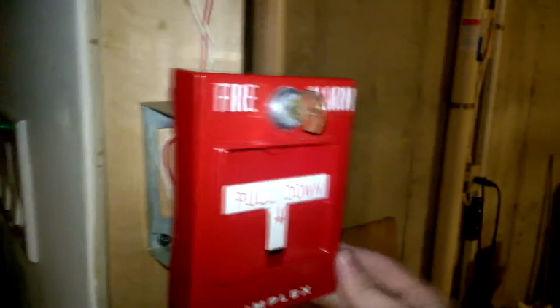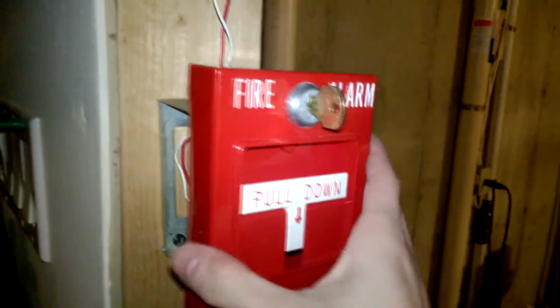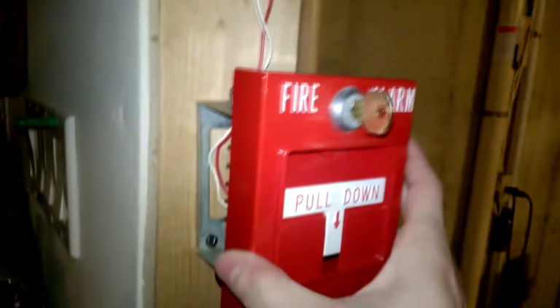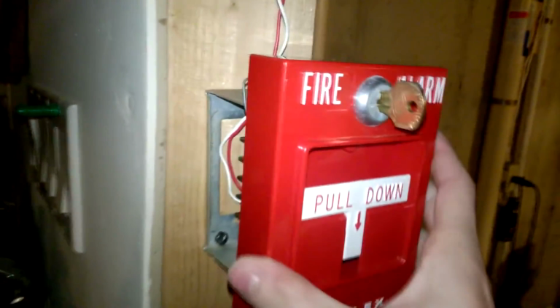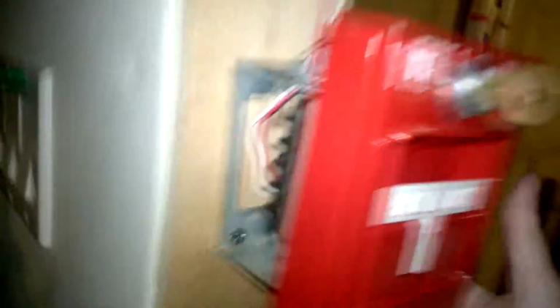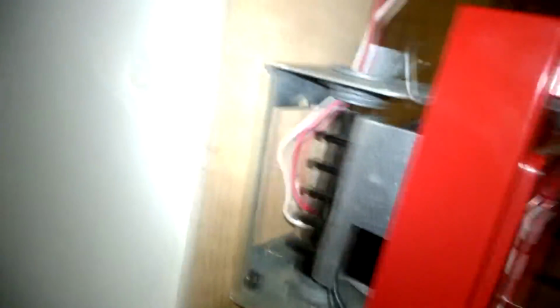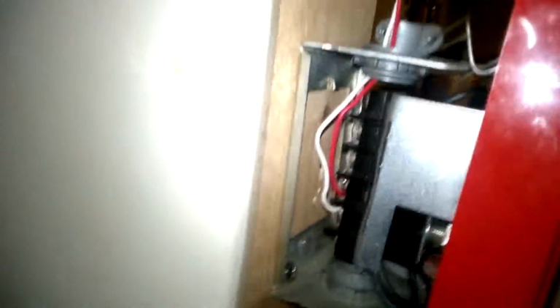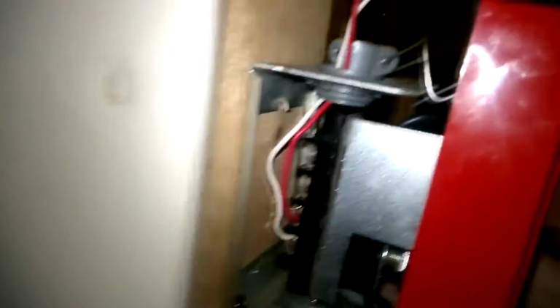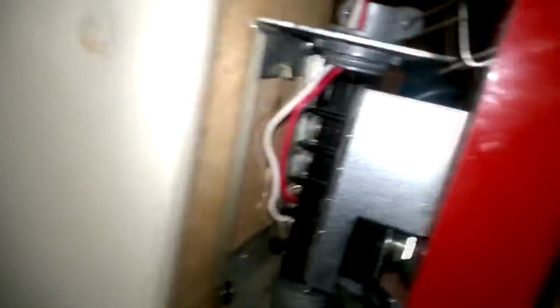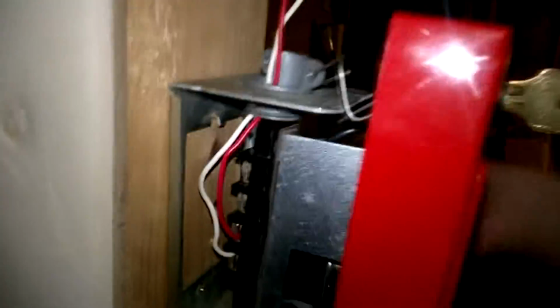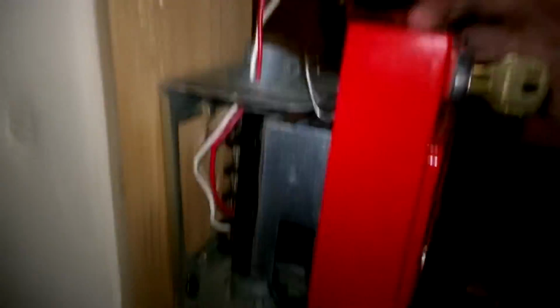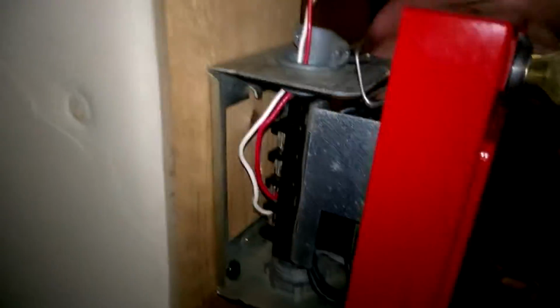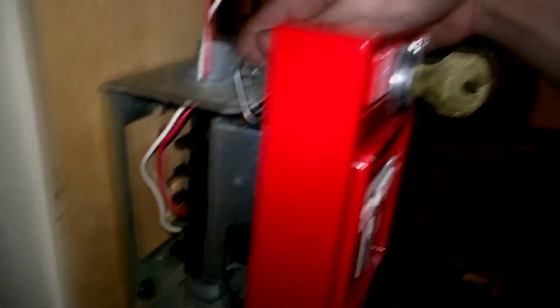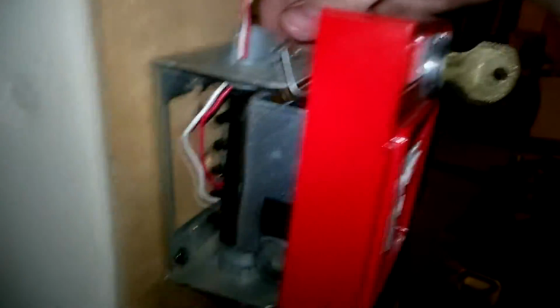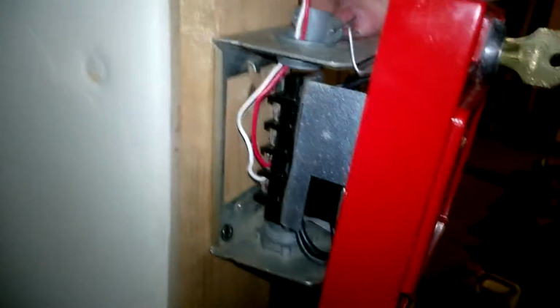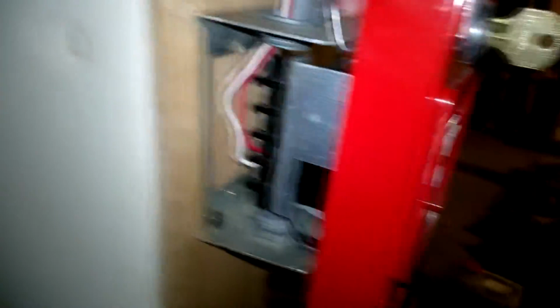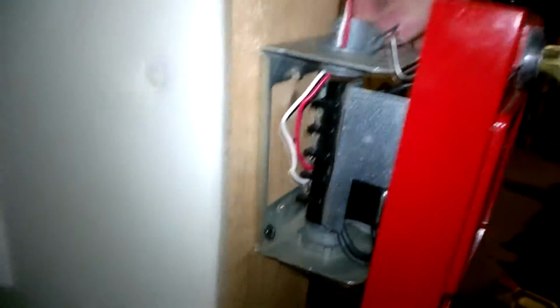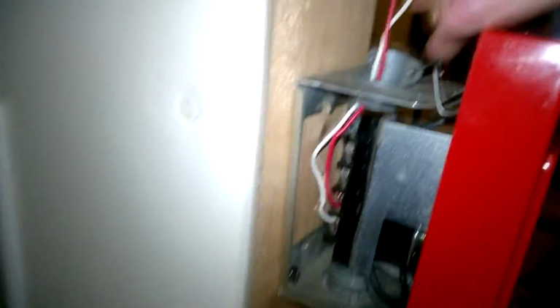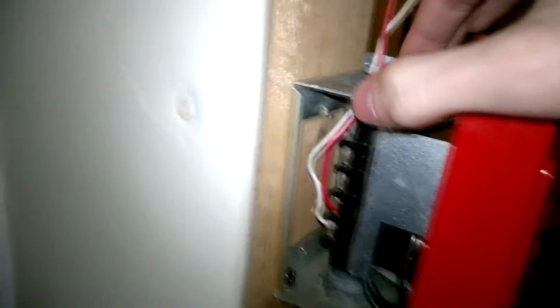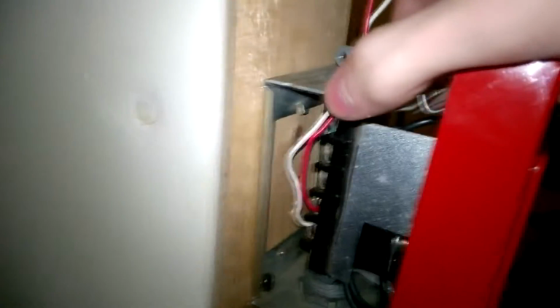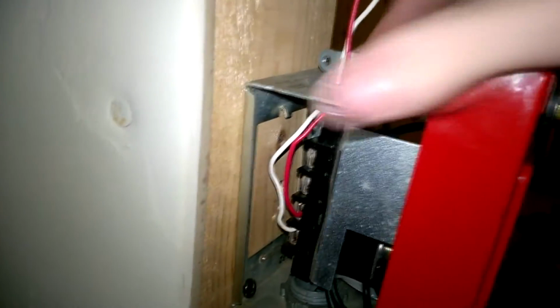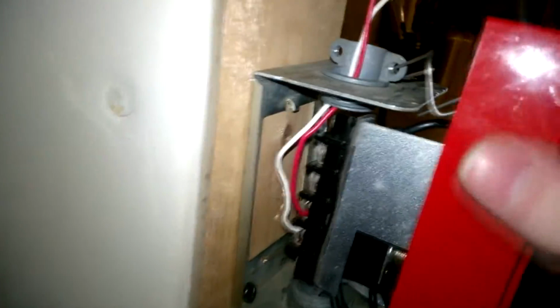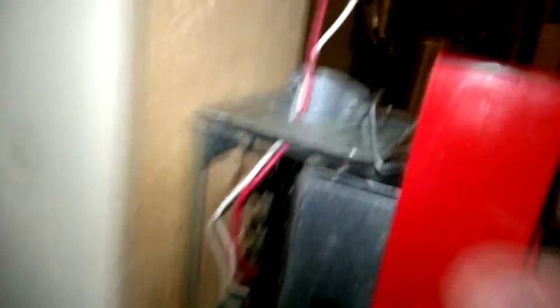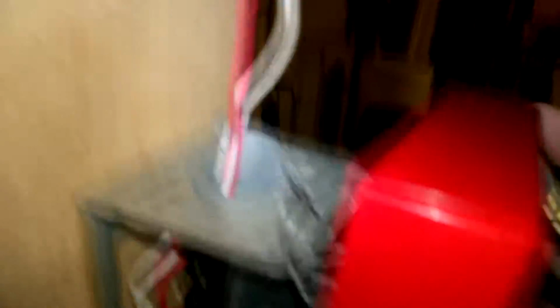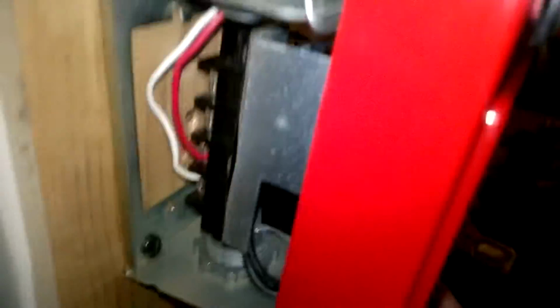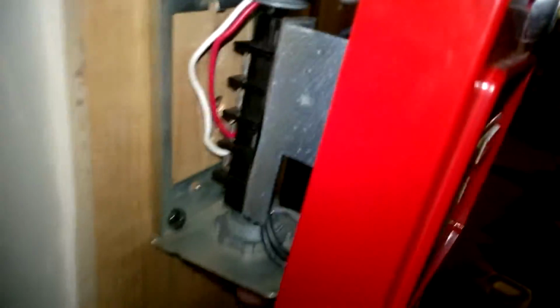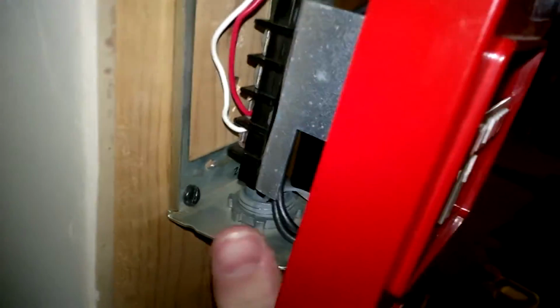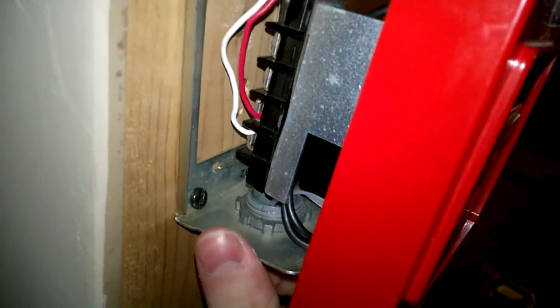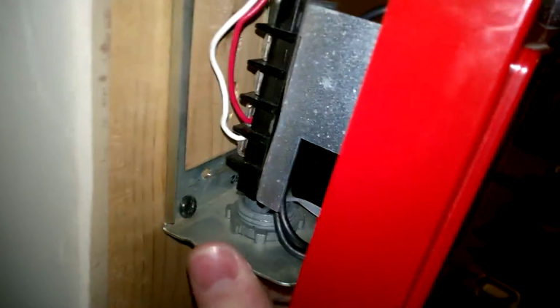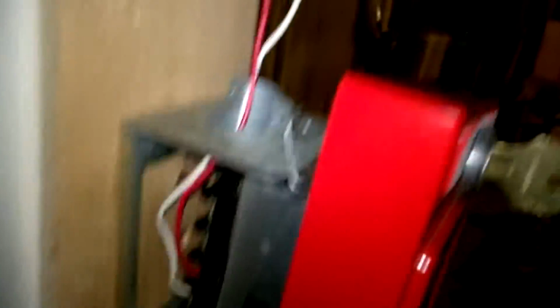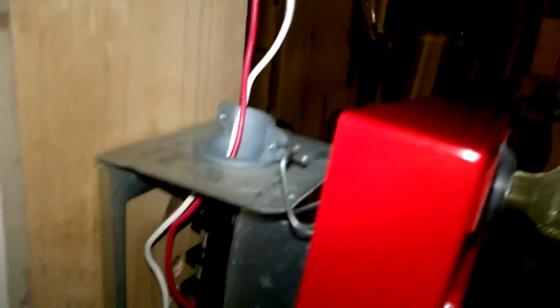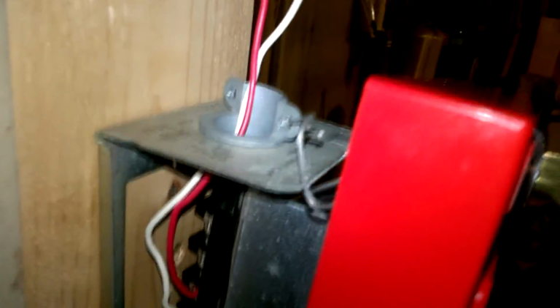I think my next purchase to do with fire alarms is going to be to get a back box for this, because this back box is not a fire alarm back box.